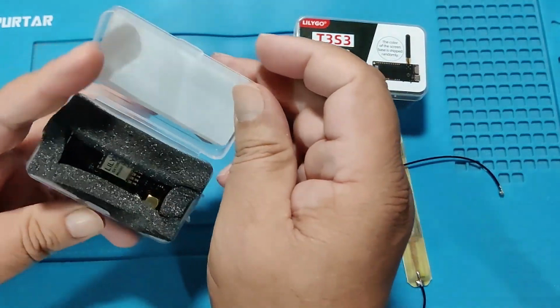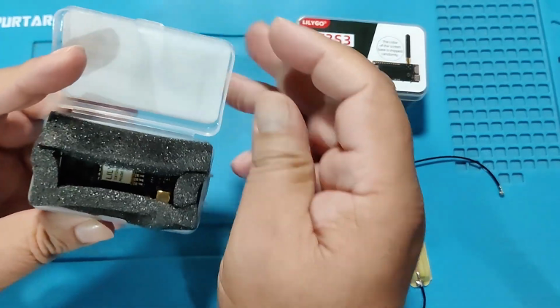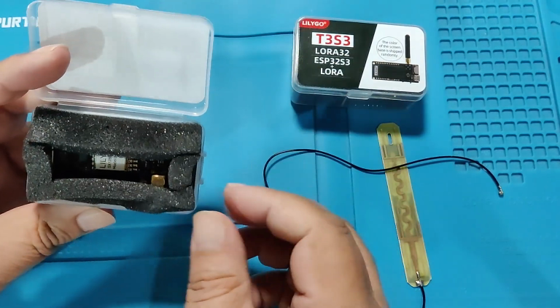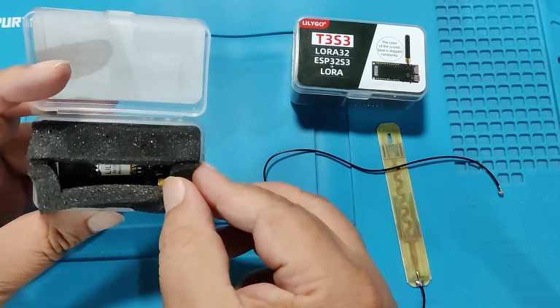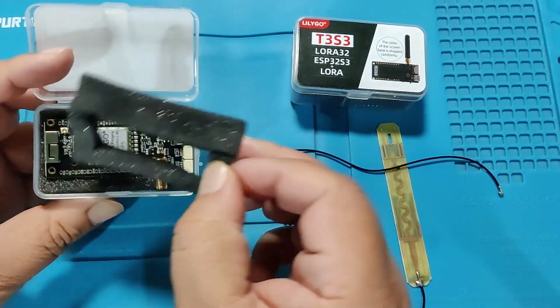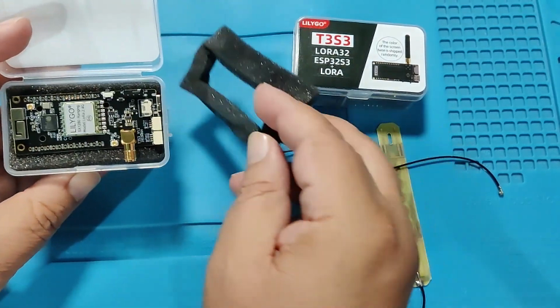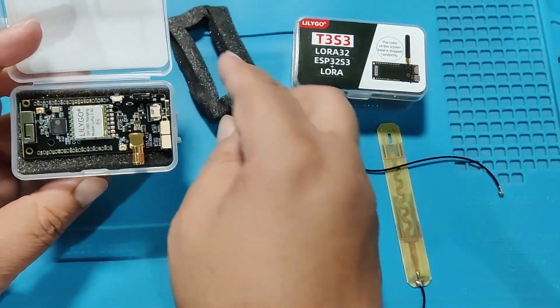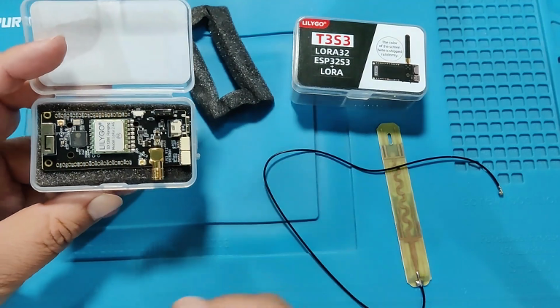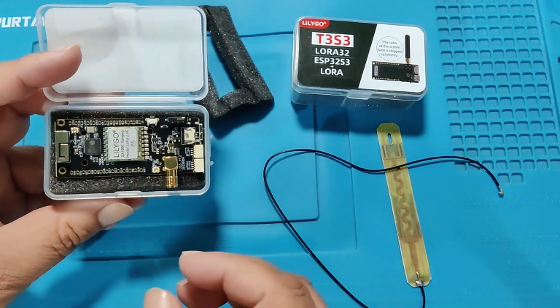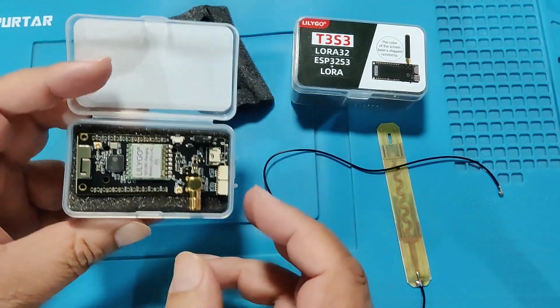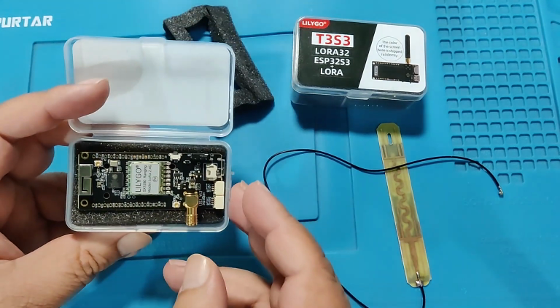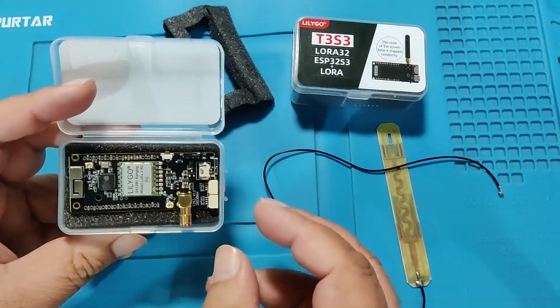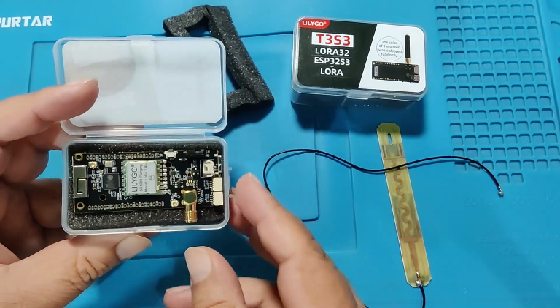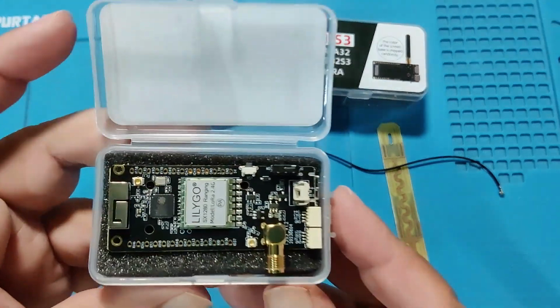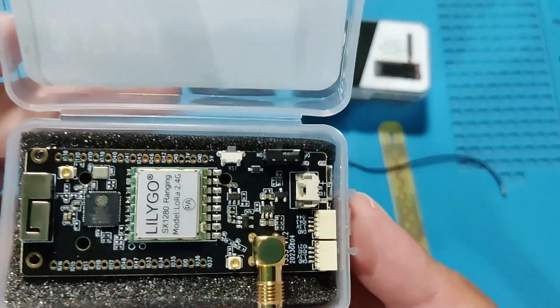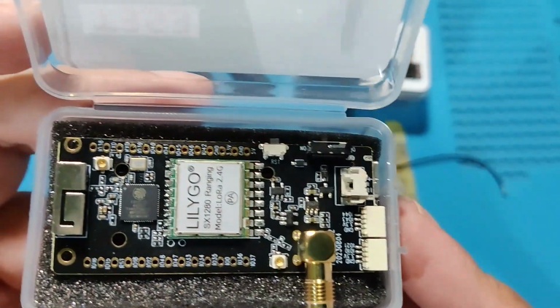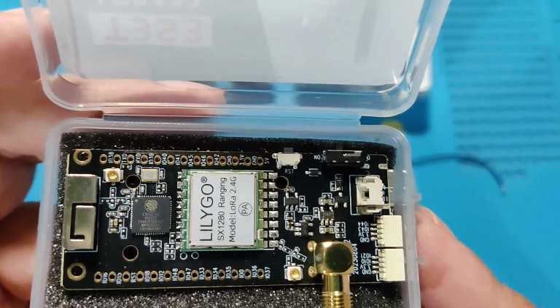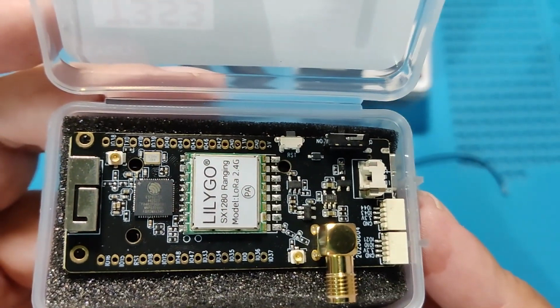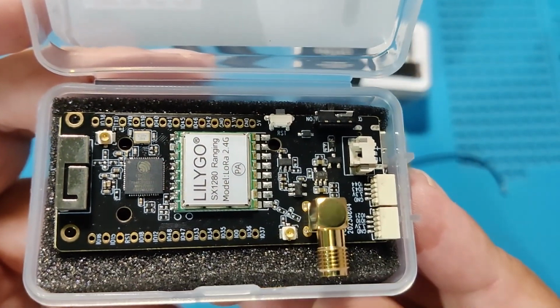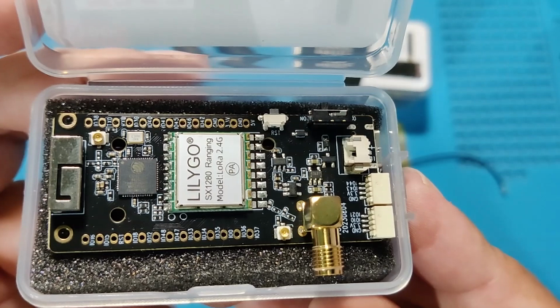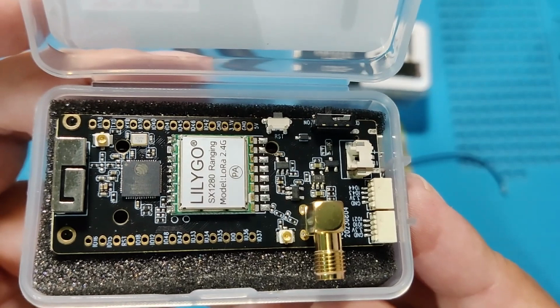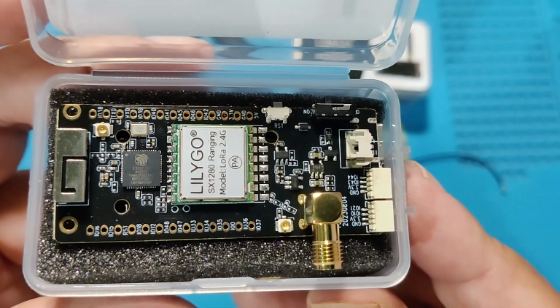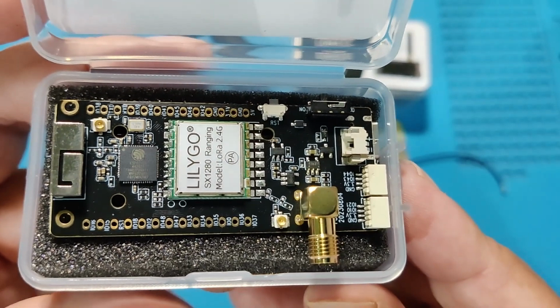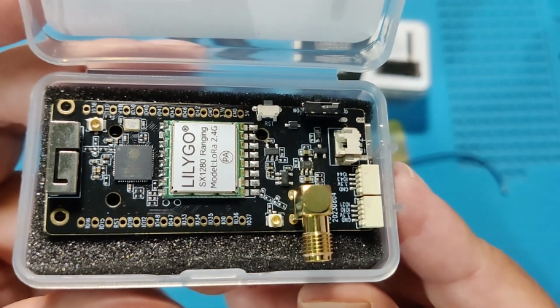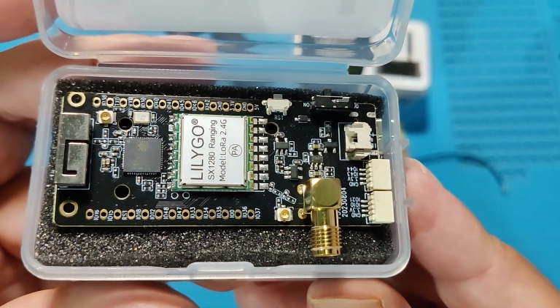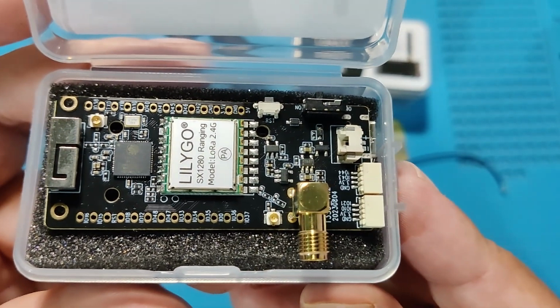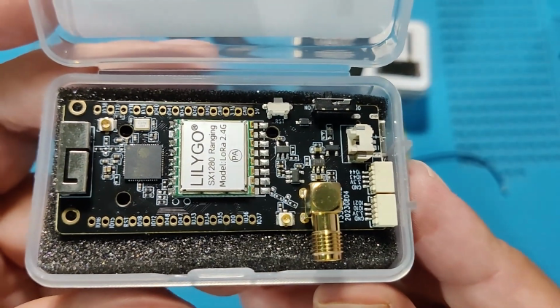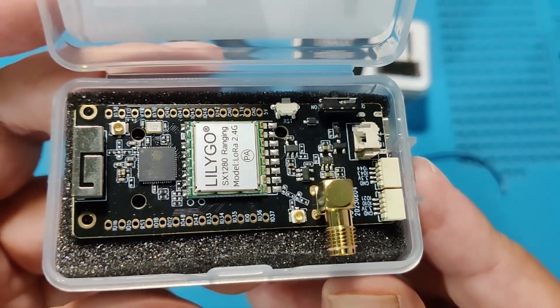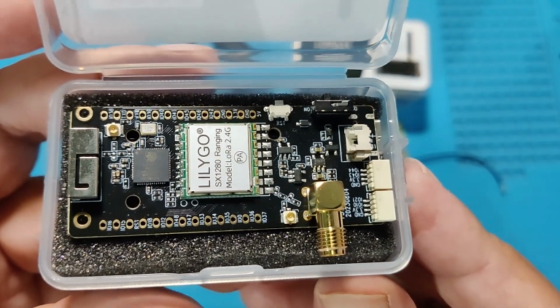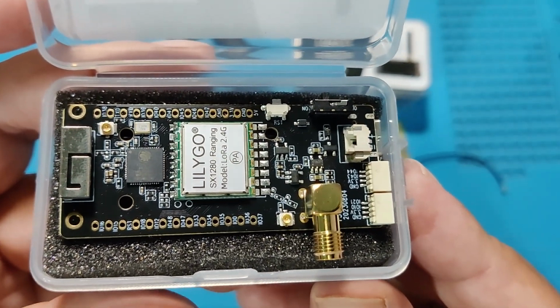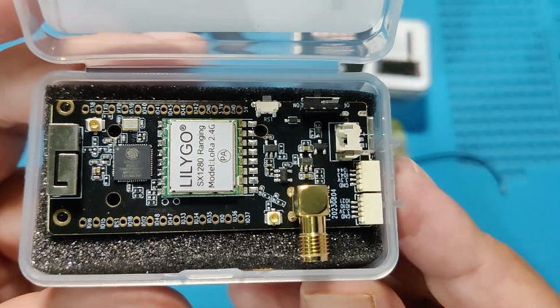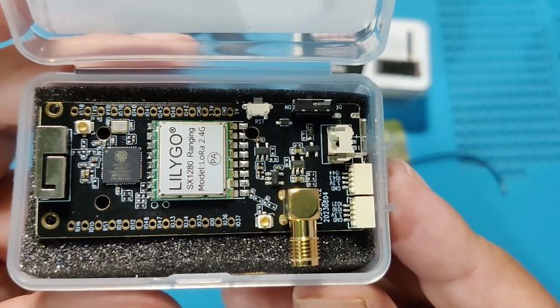Nice small box. This is the board for LilyGO. It has an SMA connector on board. This one uses the SX1280 for 2.4 GHz — it's a worldwide international LoRa band.